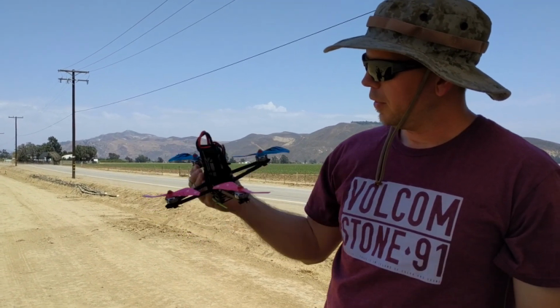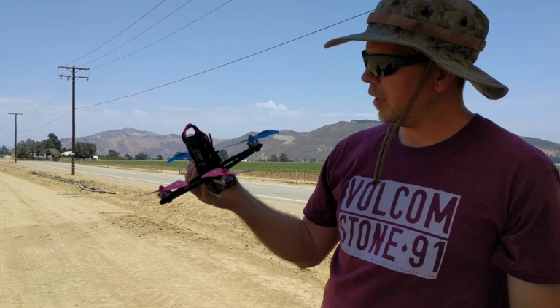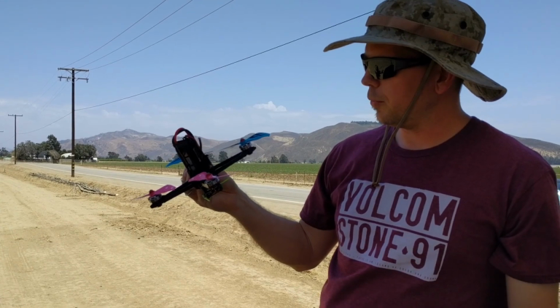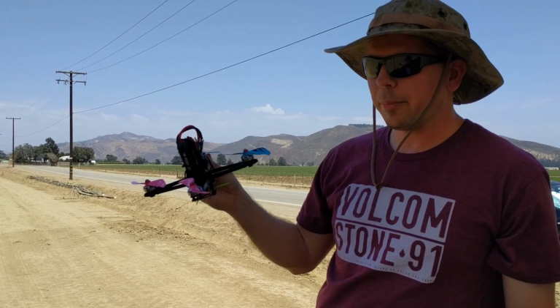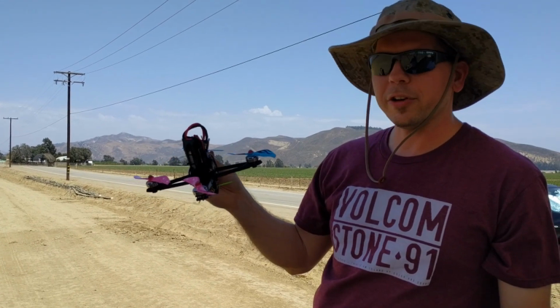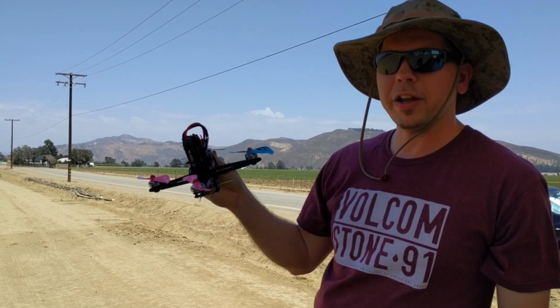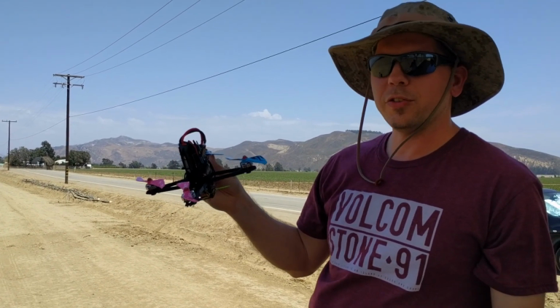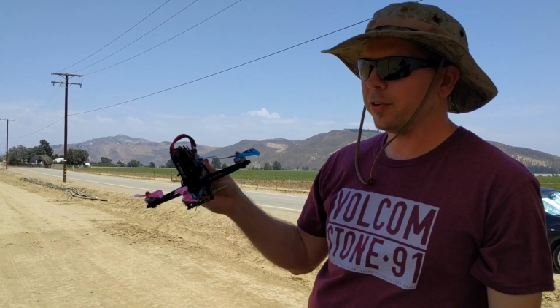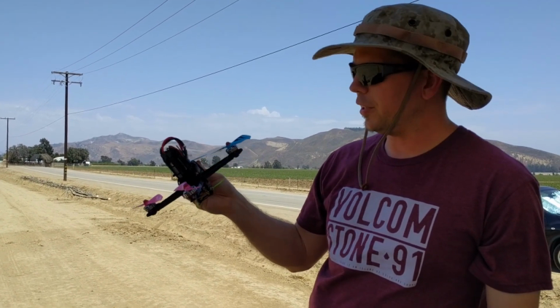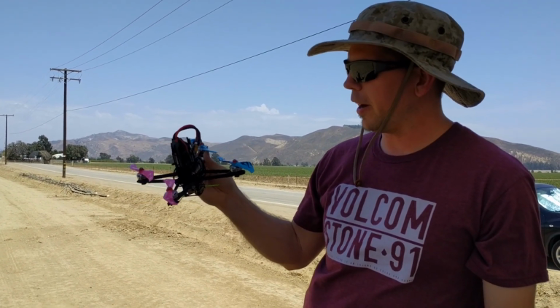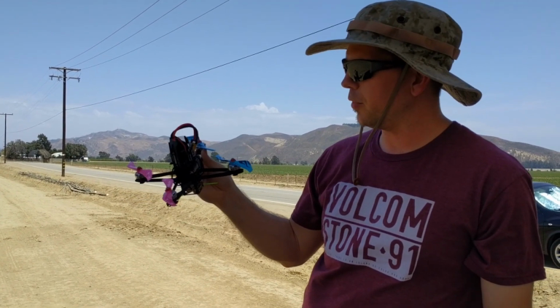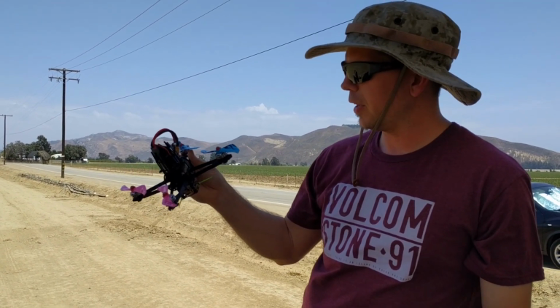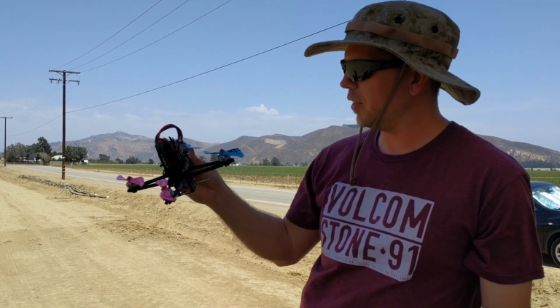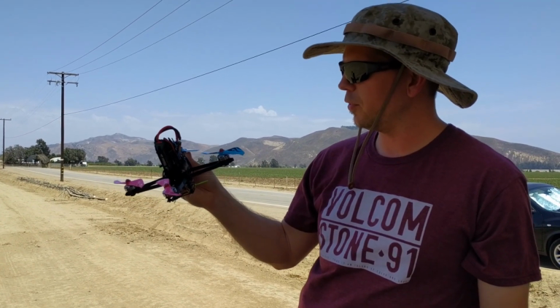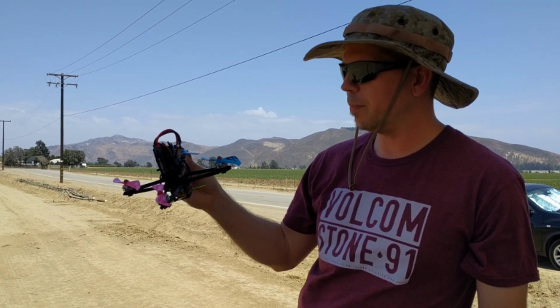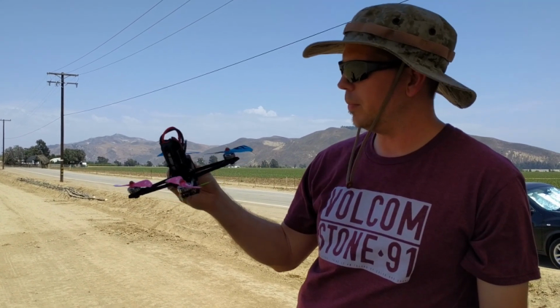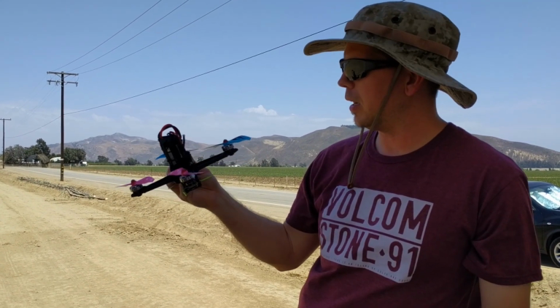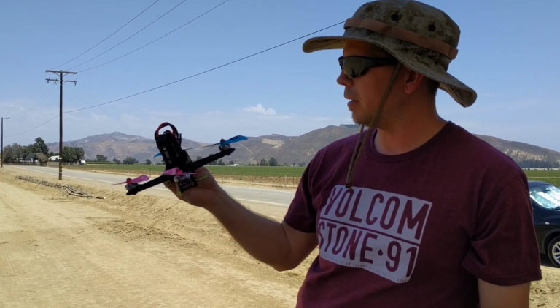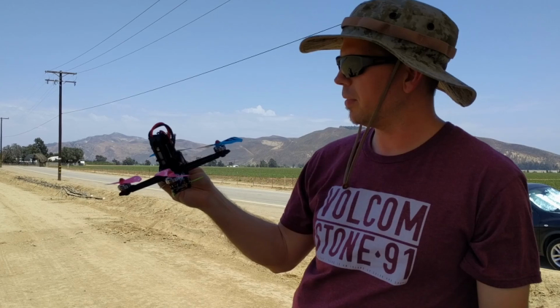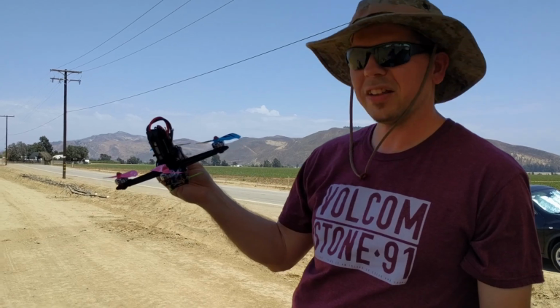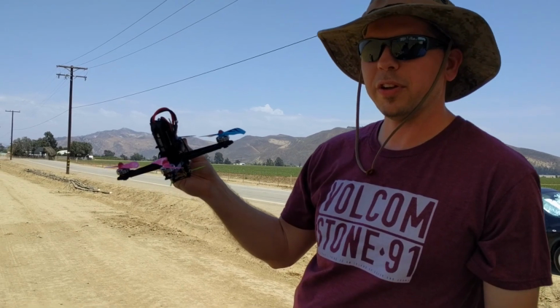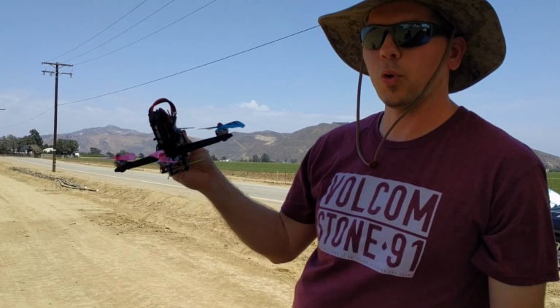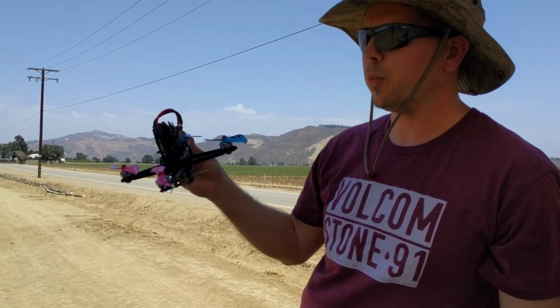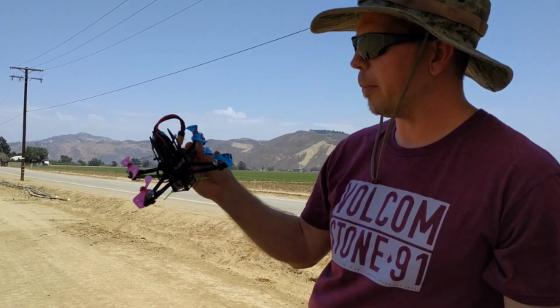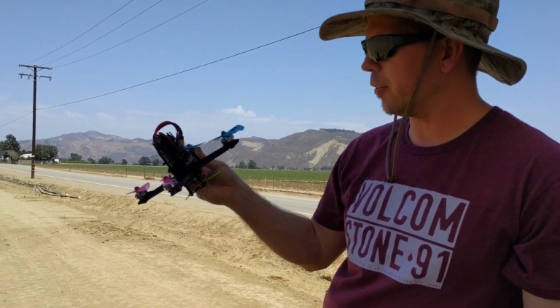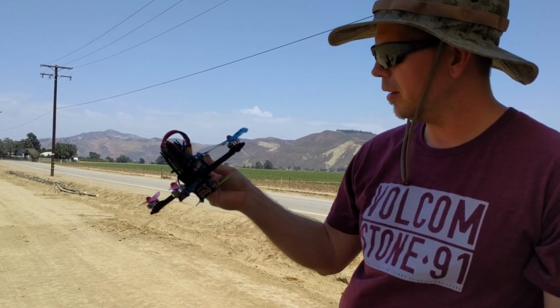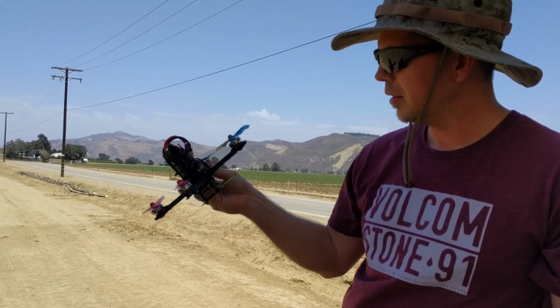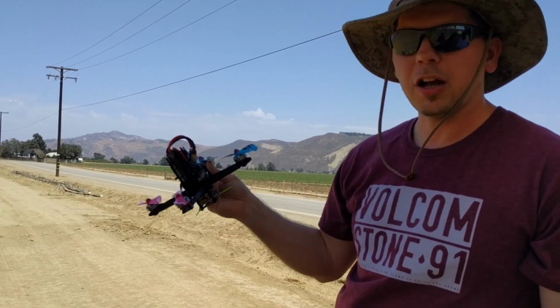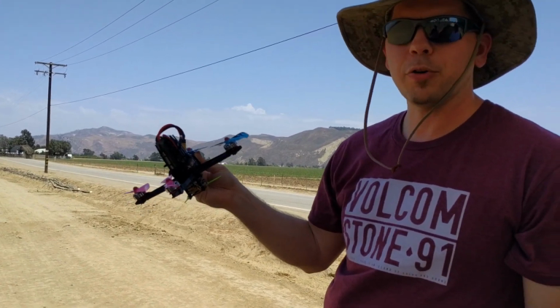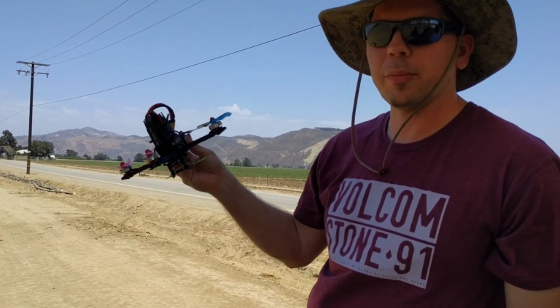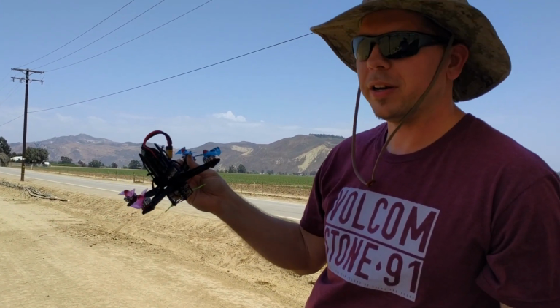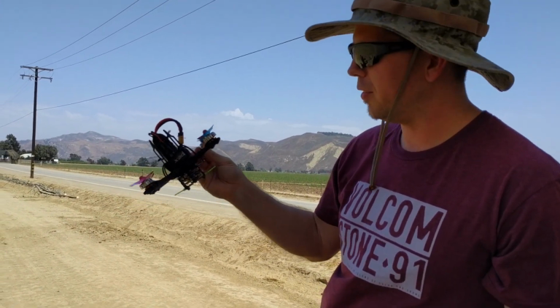This thing without battery weighs 213 grams as is. I think it's like 340 with the battery — I'll post up what it is.